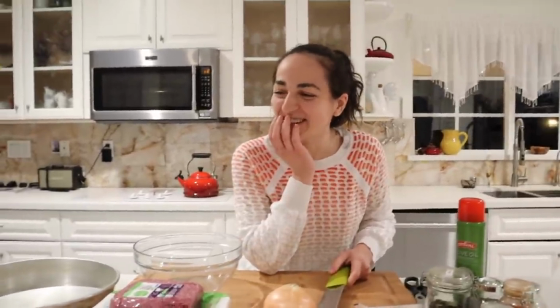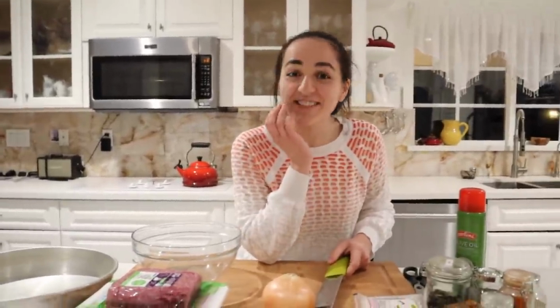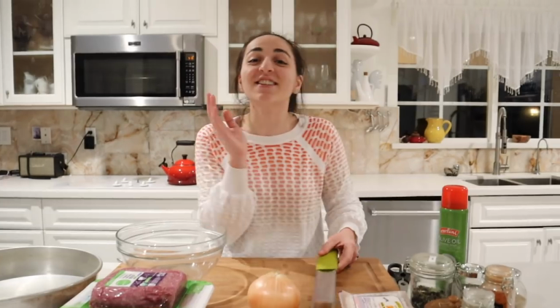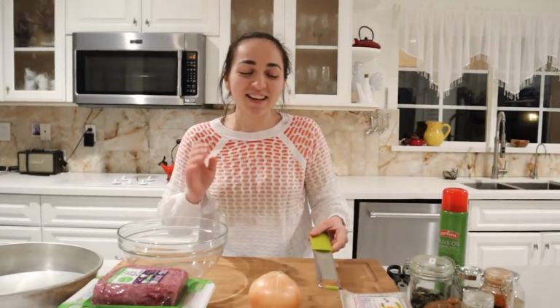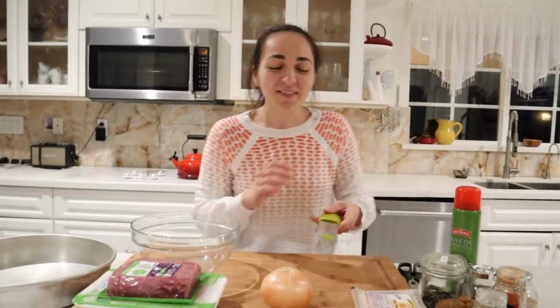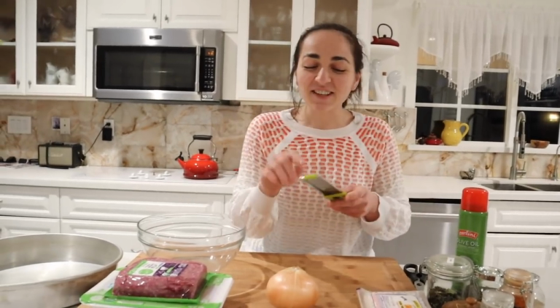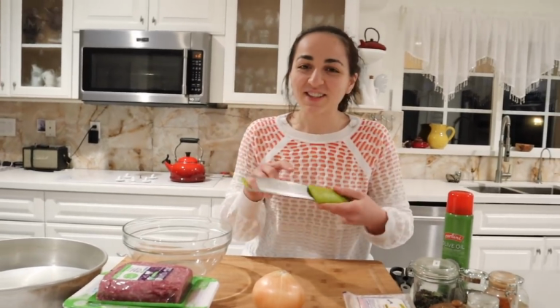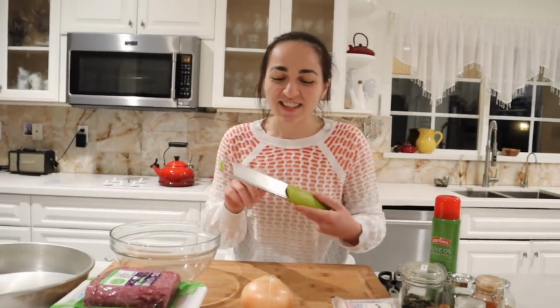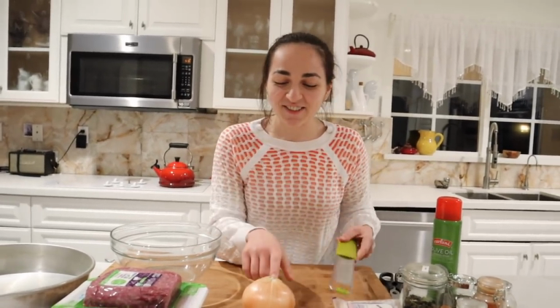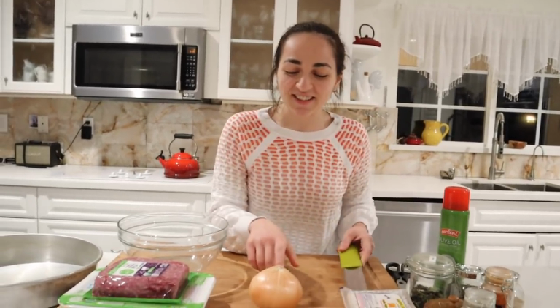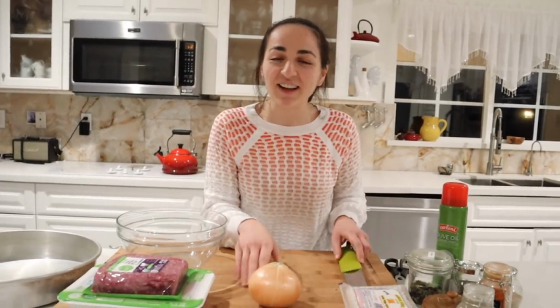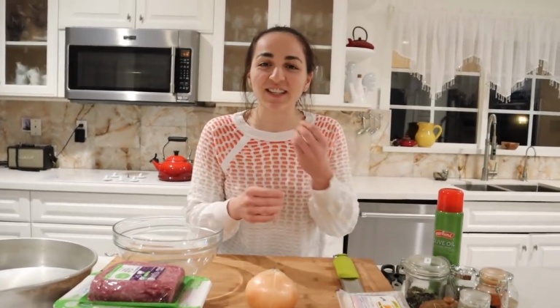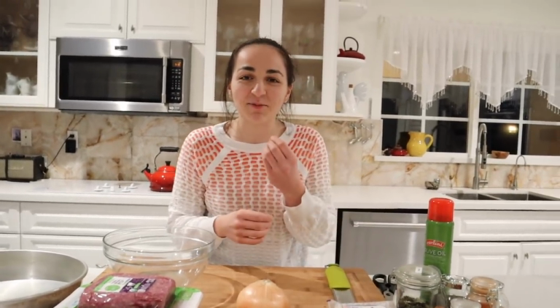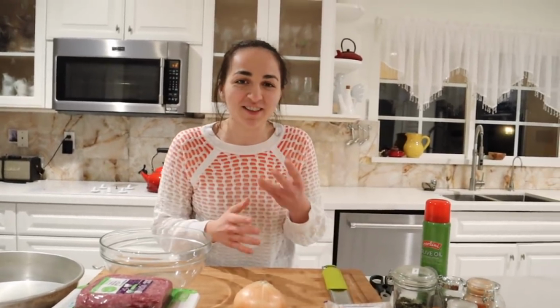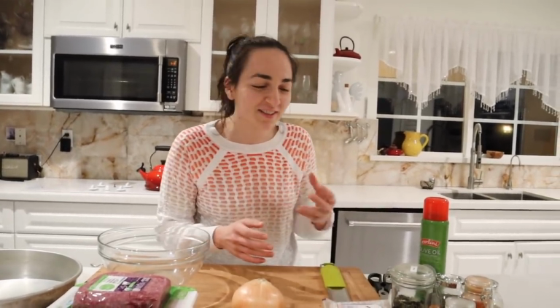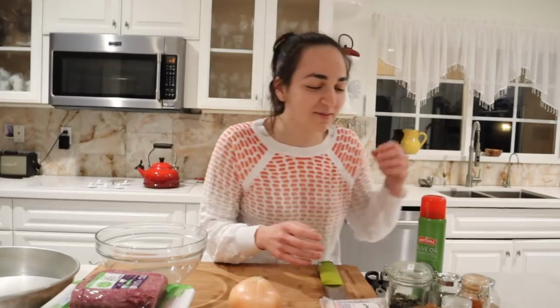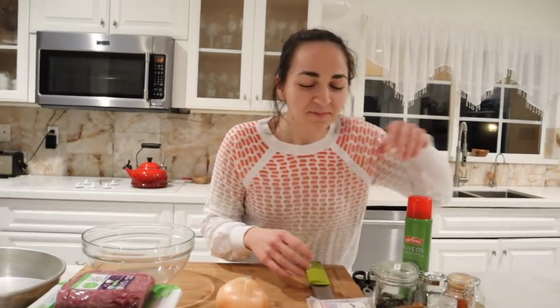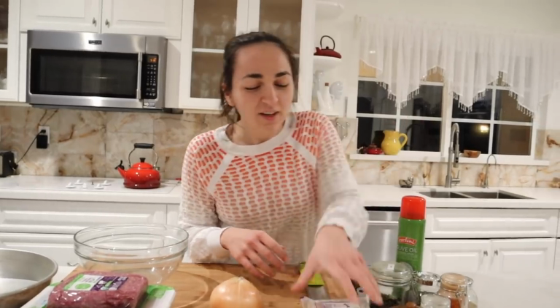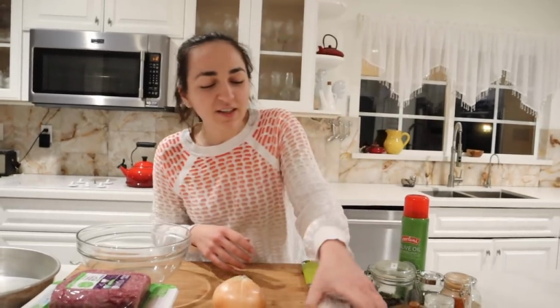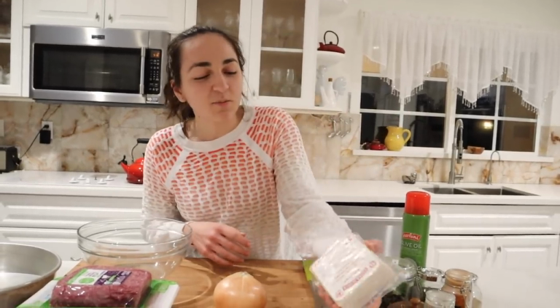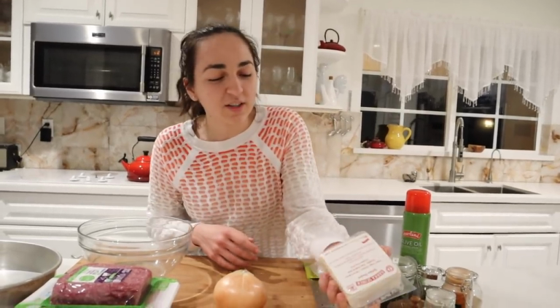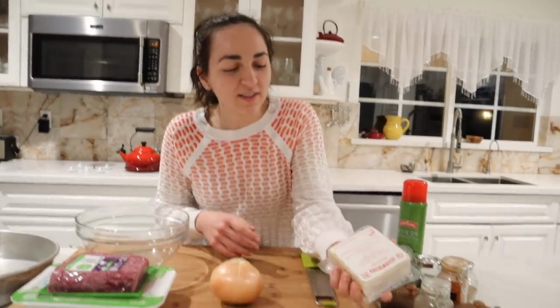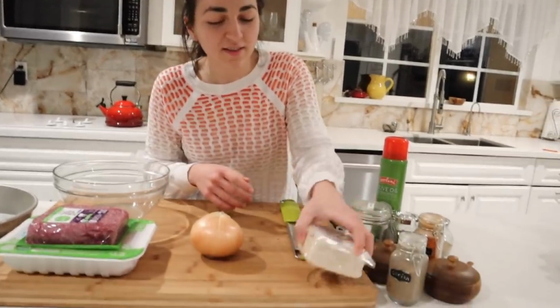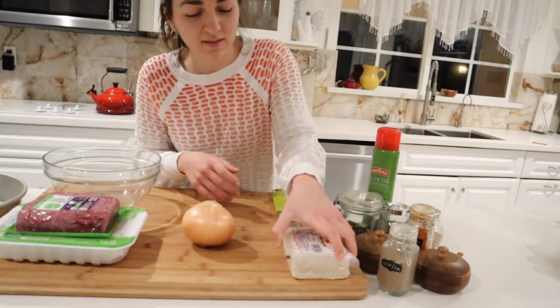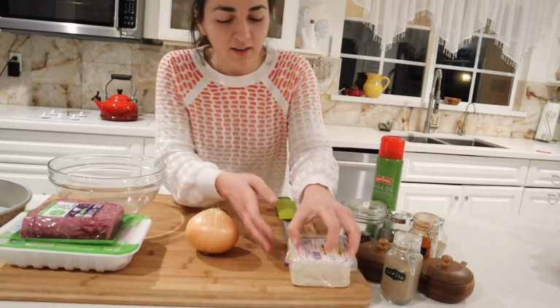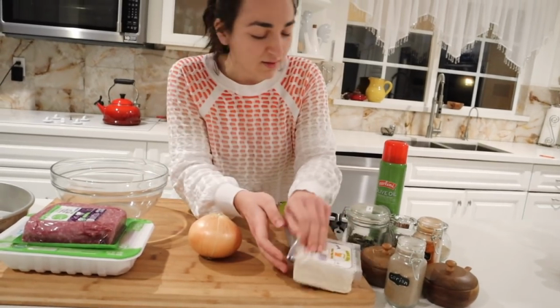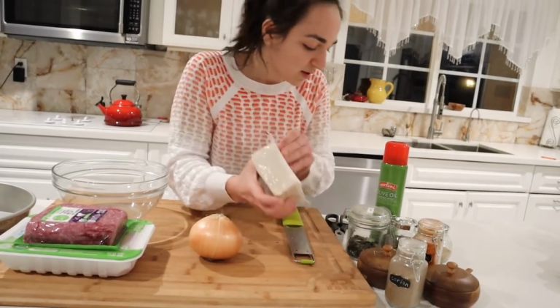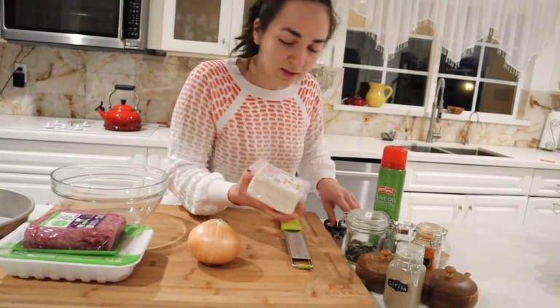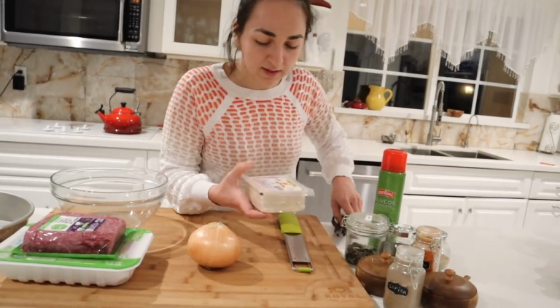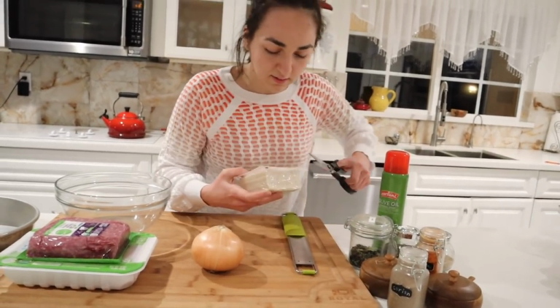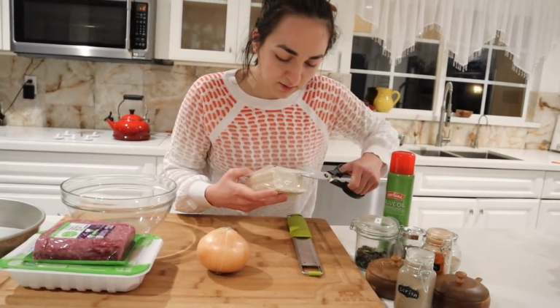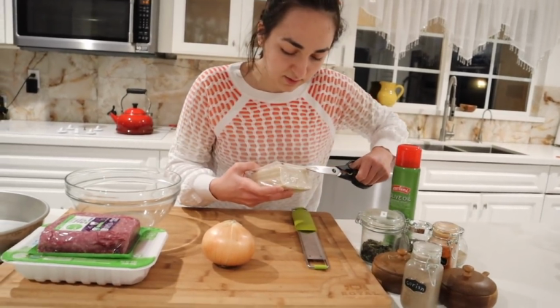Zester! I'm going to be using the zester for these. It was at the tip of my tongue, I couldn't remember. You're going to need some wonton skins — they look like this, let me show you guys.